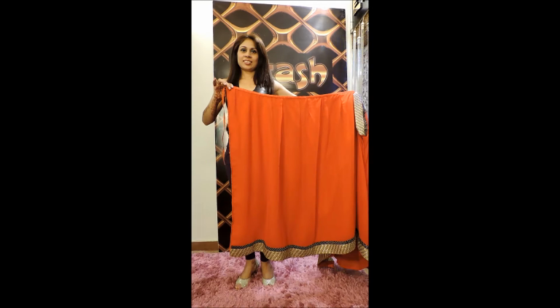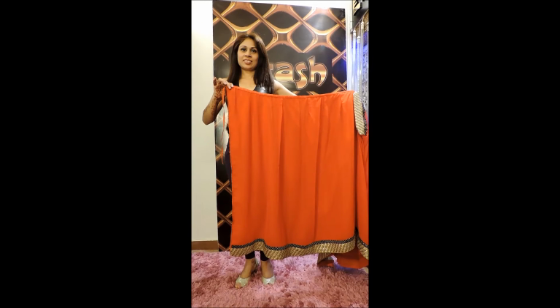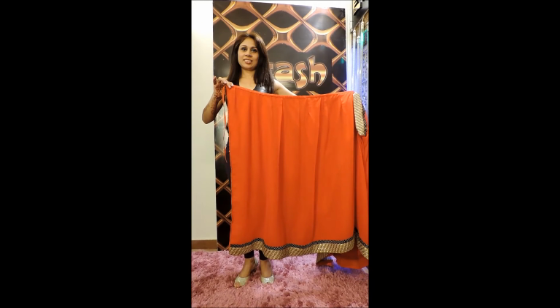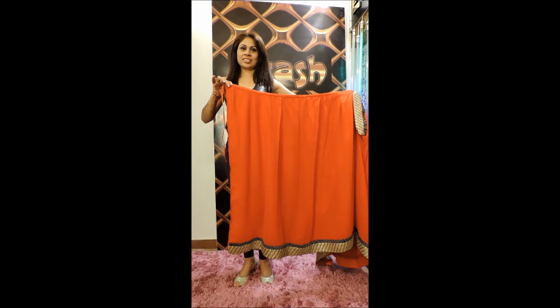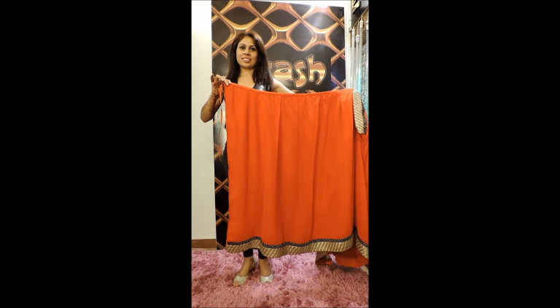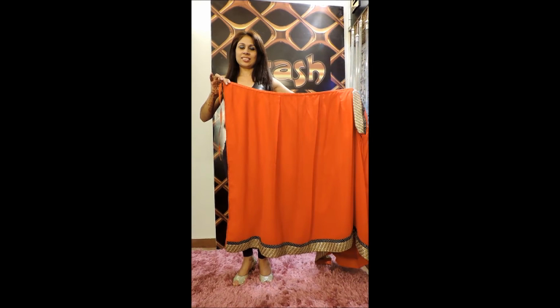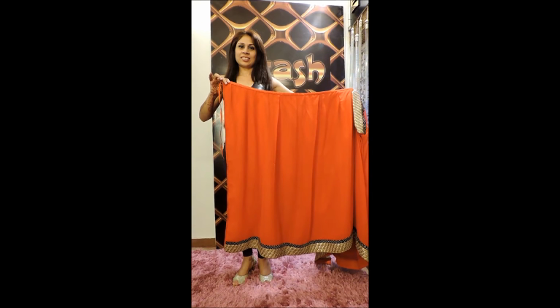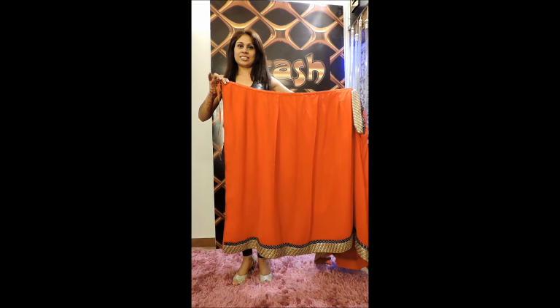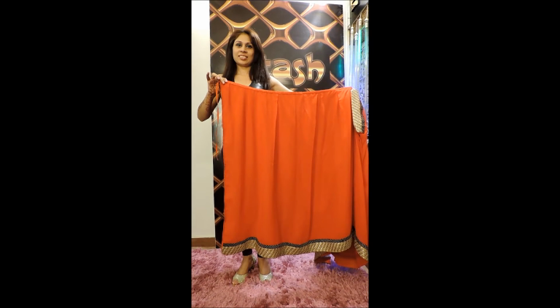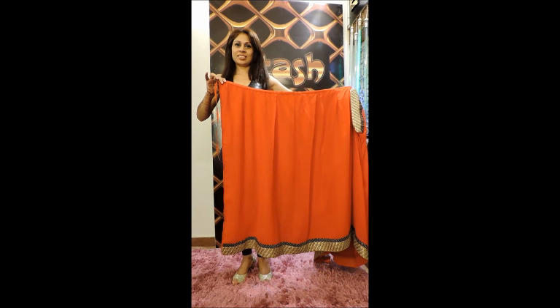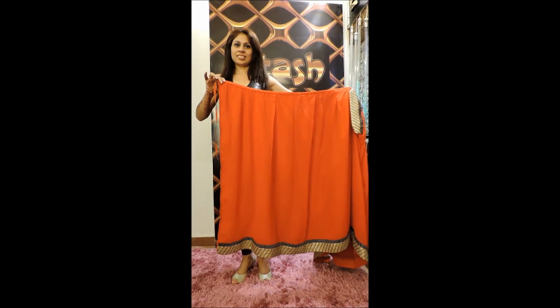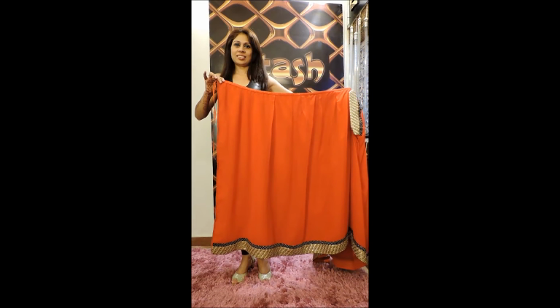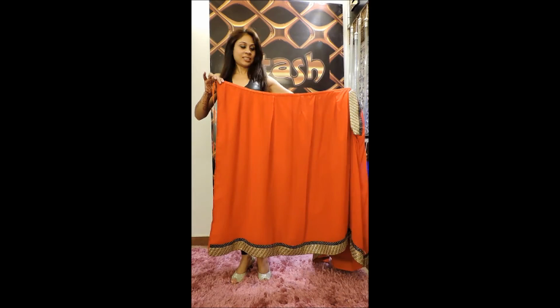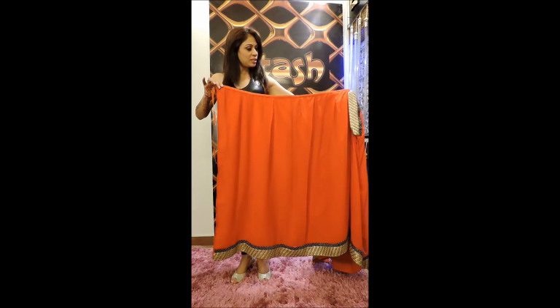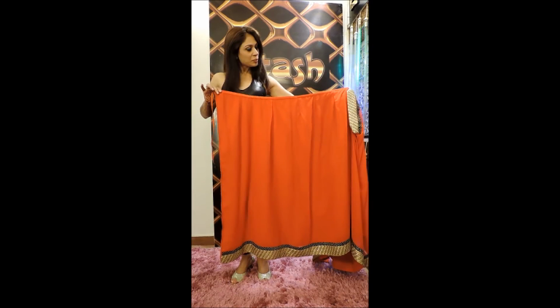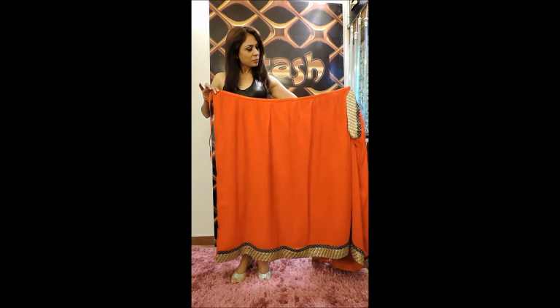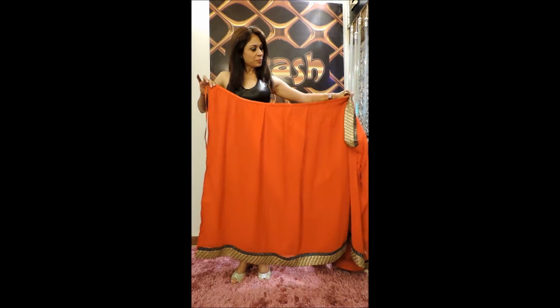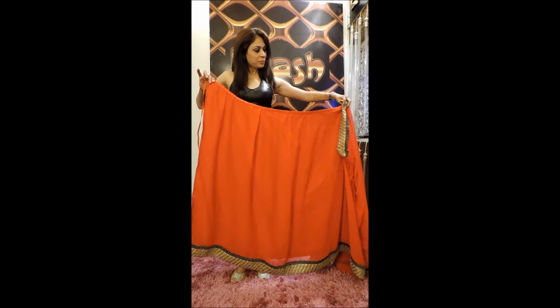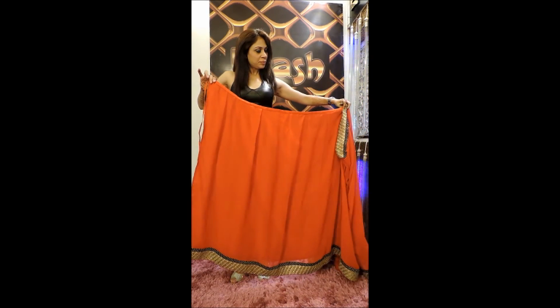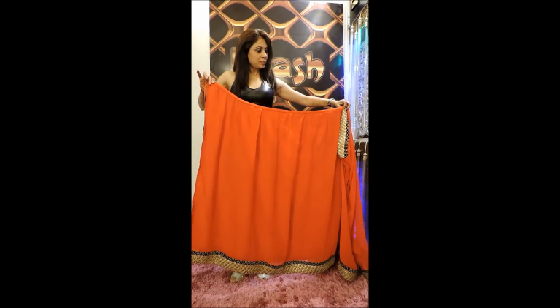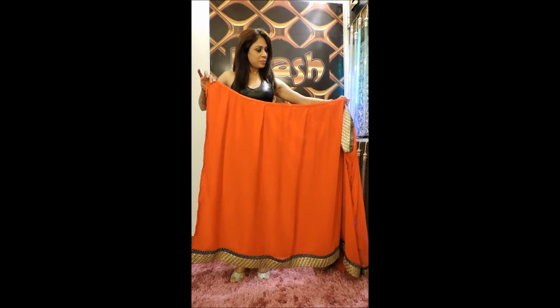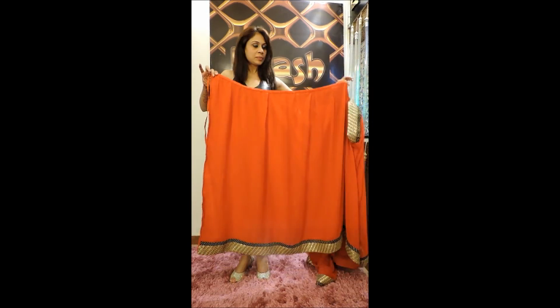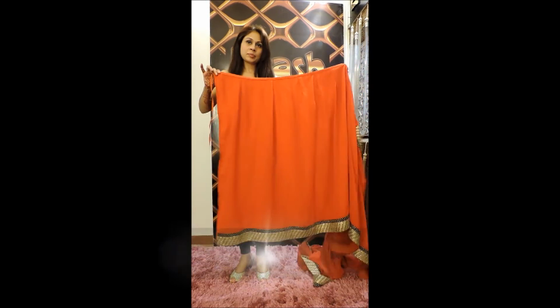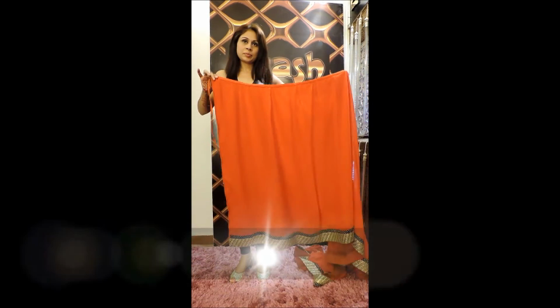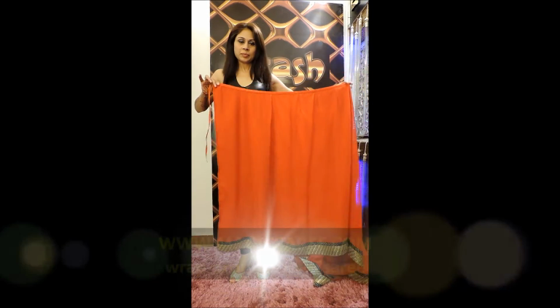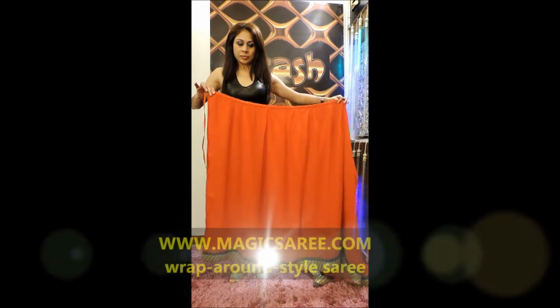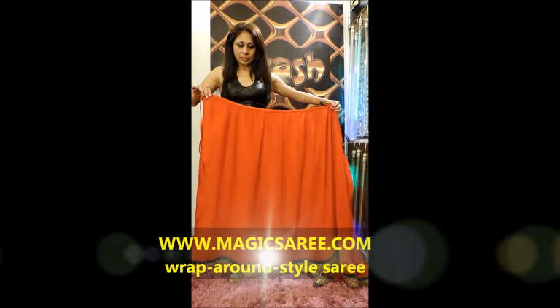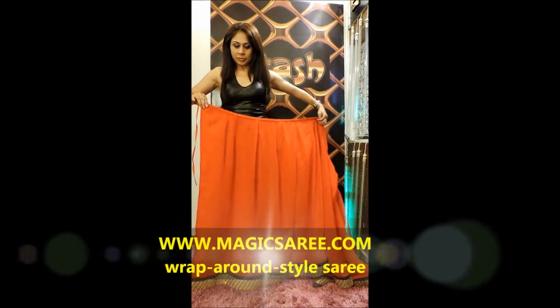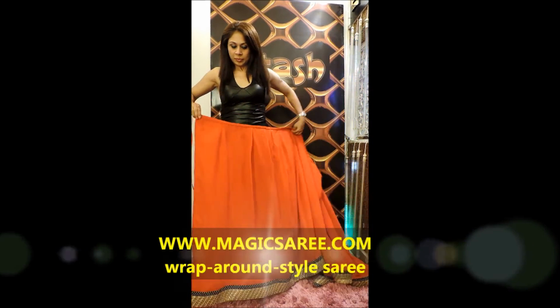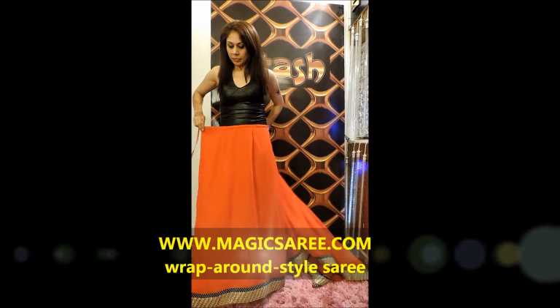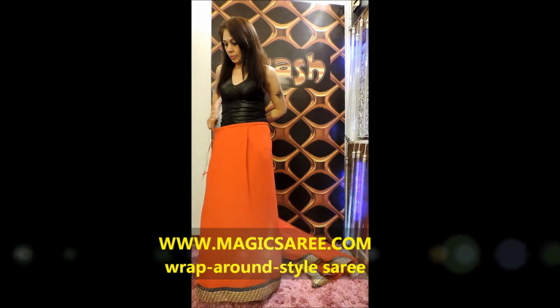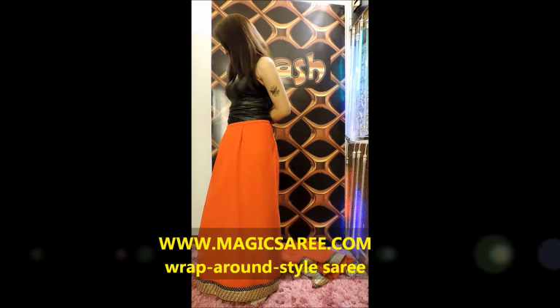Itash readymade saree. You are about to experience a revolution in saree — a saree that can be worn in less than 30 seconds.